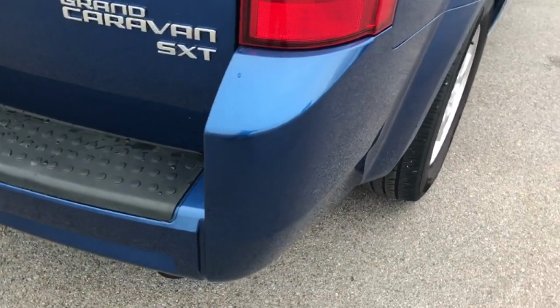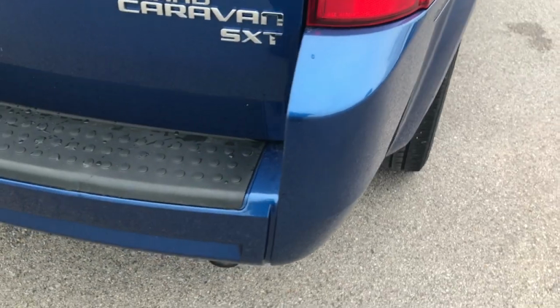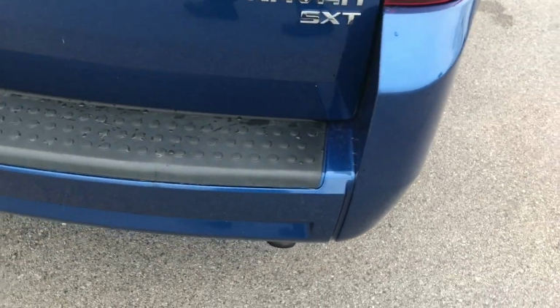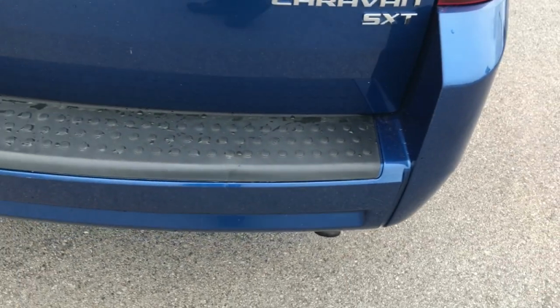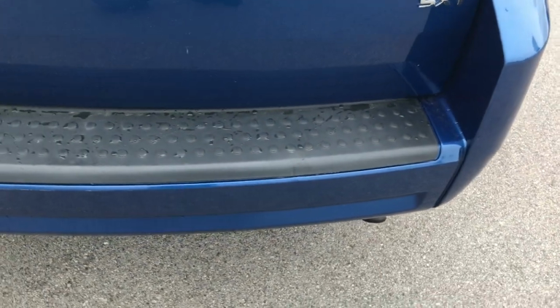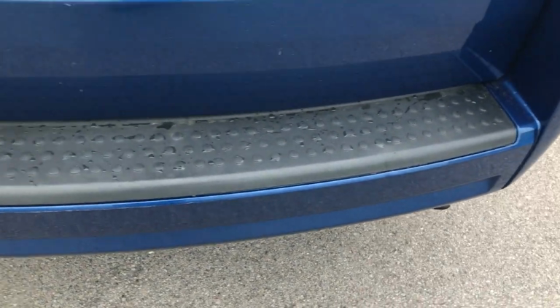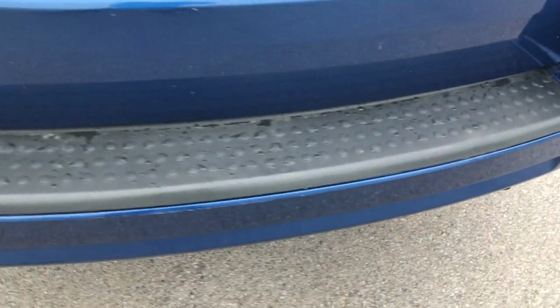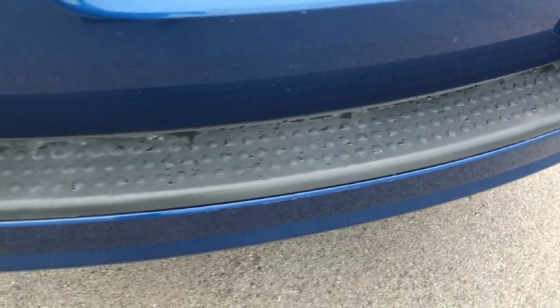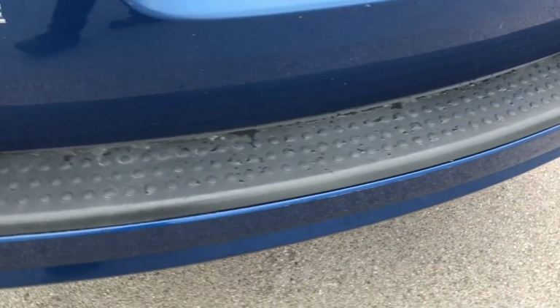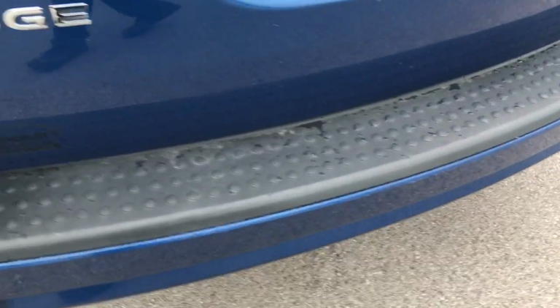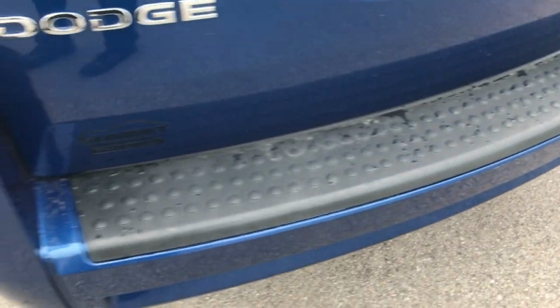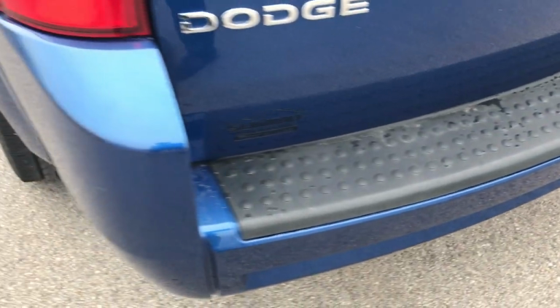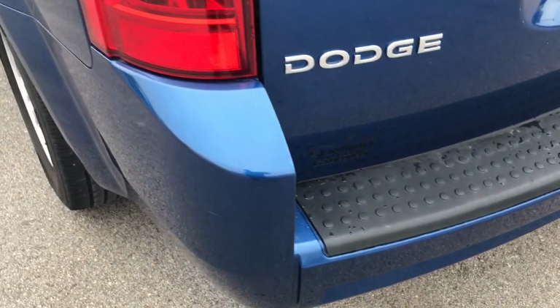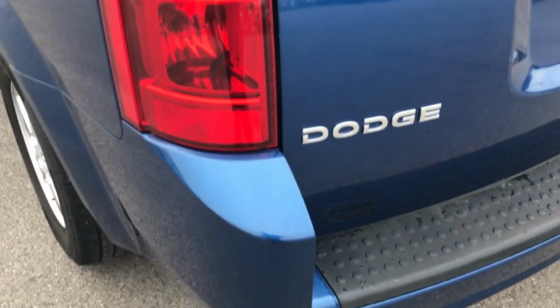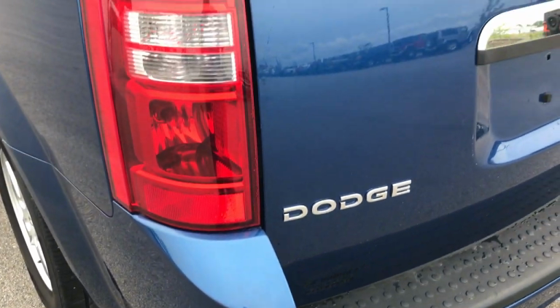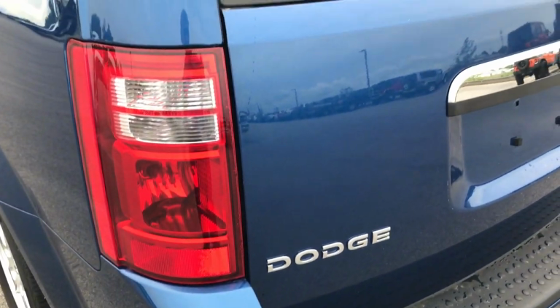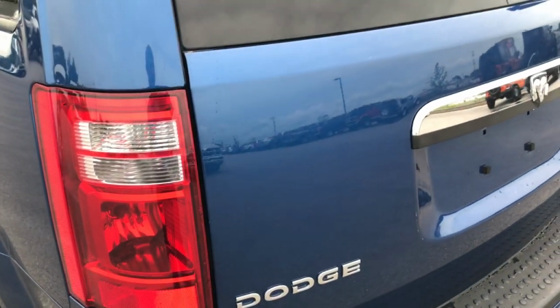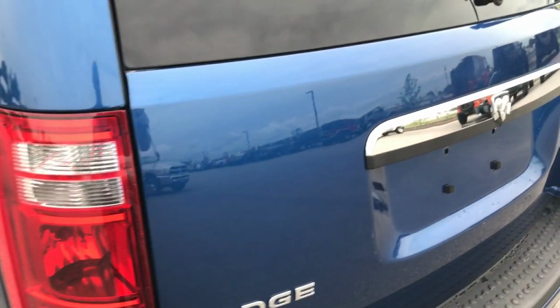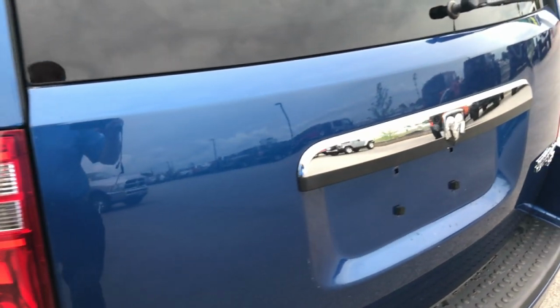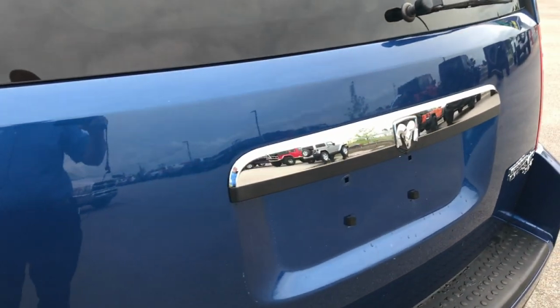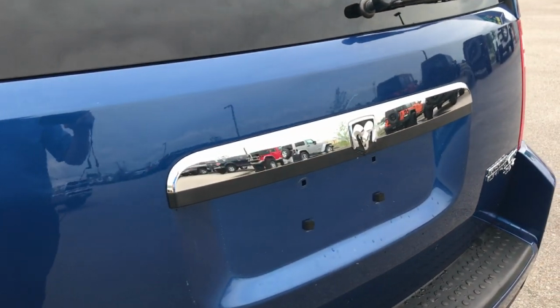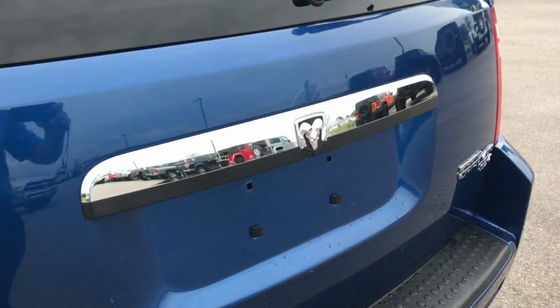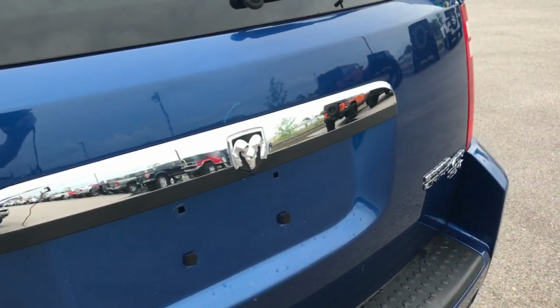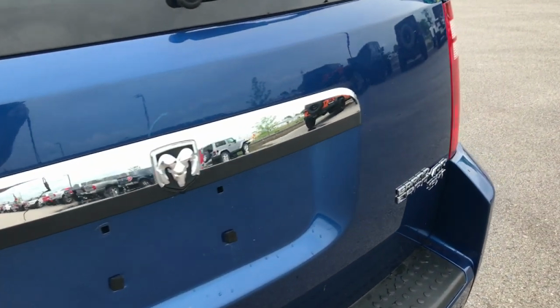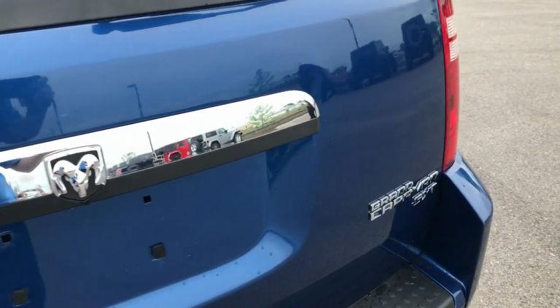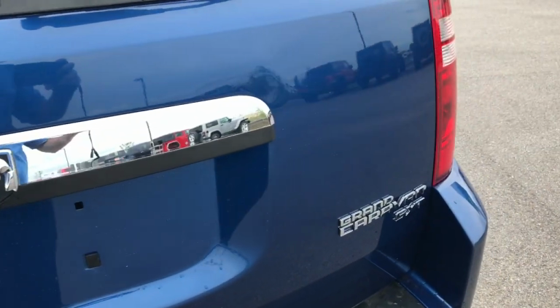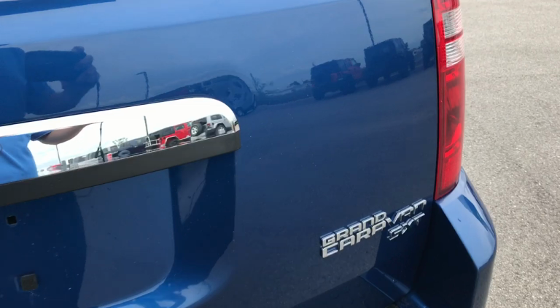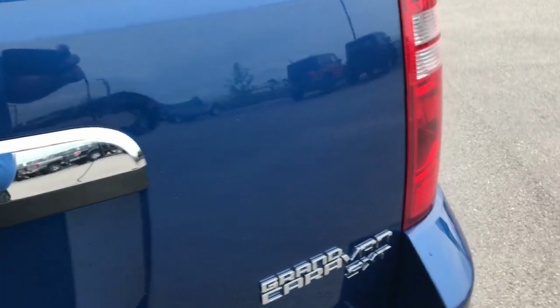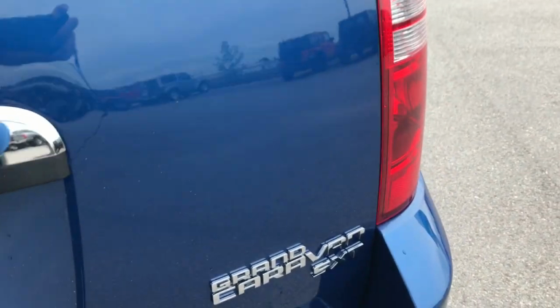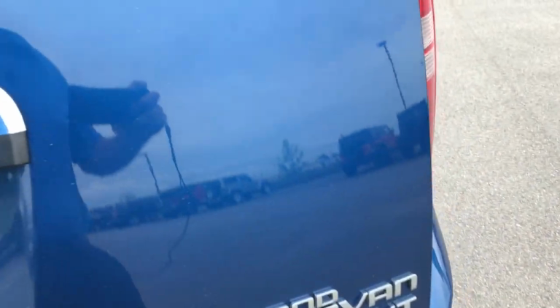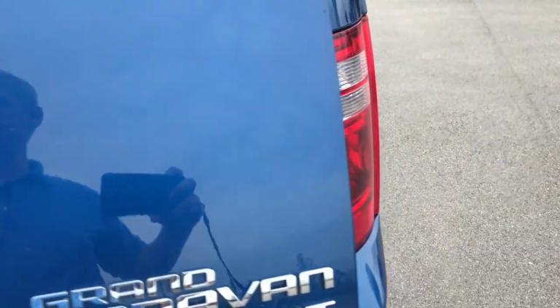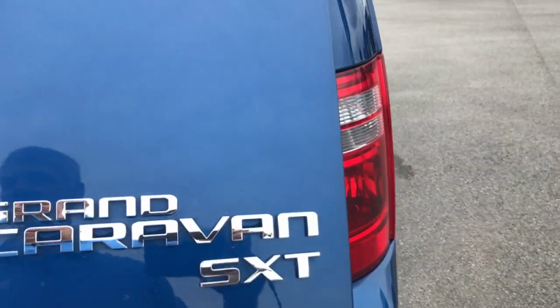The rear bumper is in pretty nice condition, step pads in nice condition. The rear gate has a couple of little scratches and stuff, but still in really nice condition — no major dents or dings.